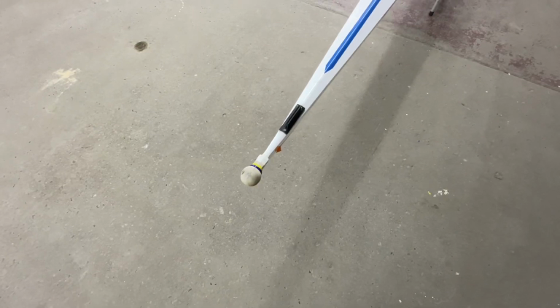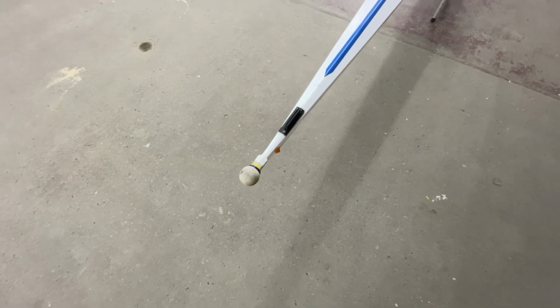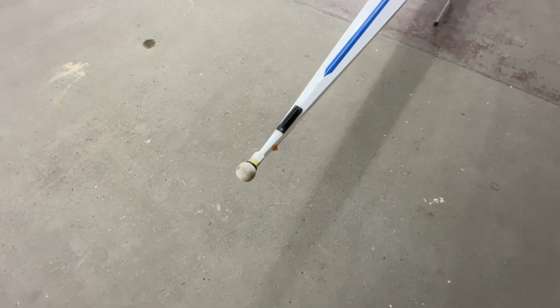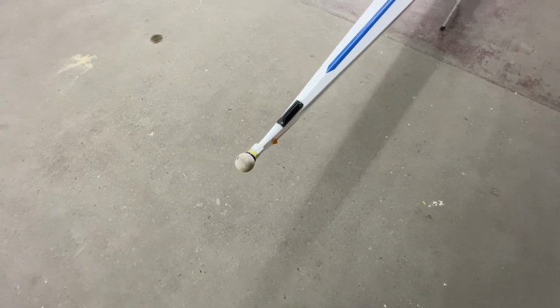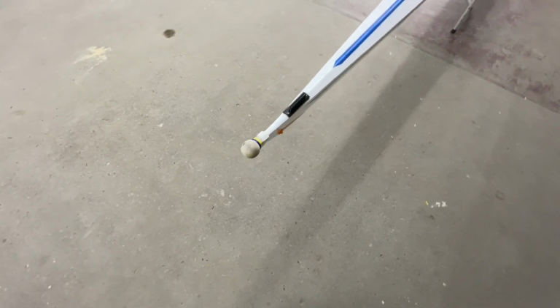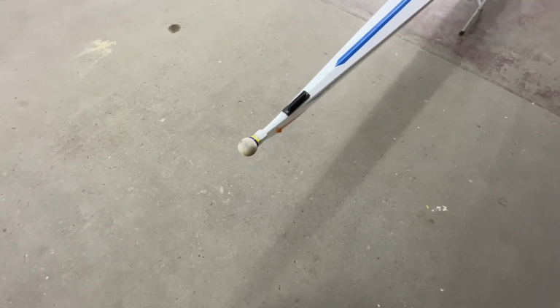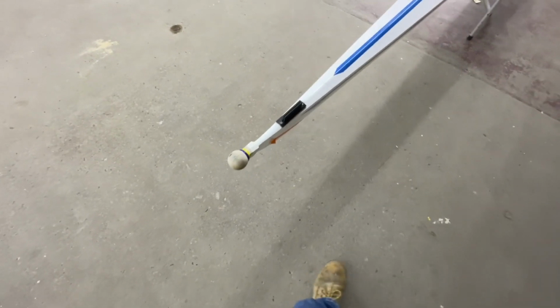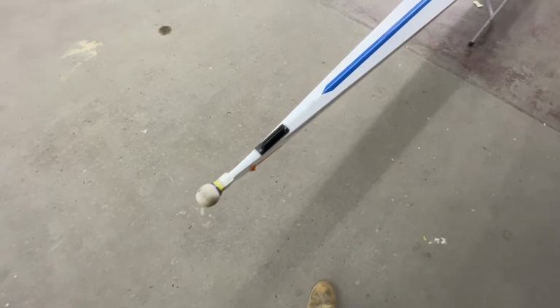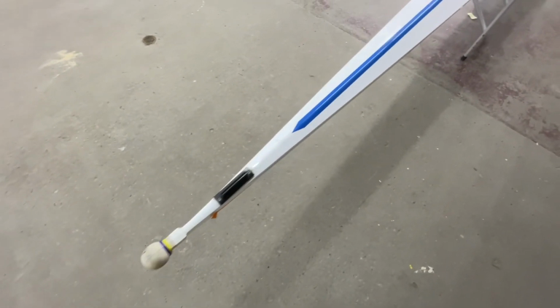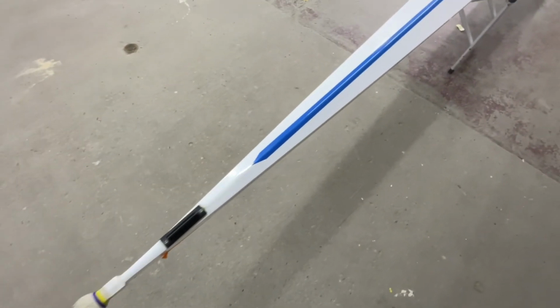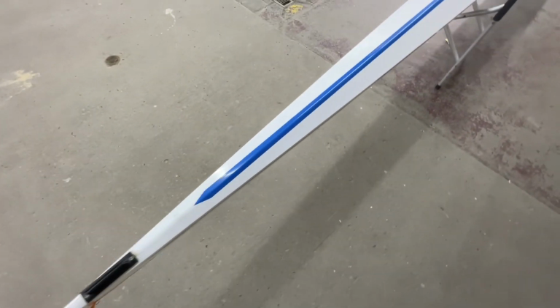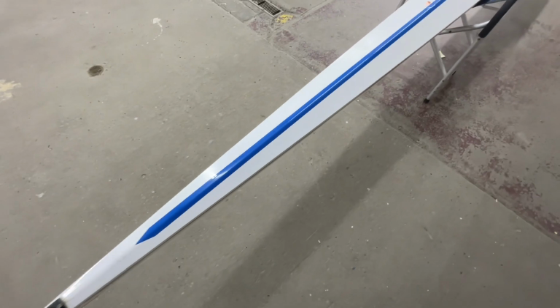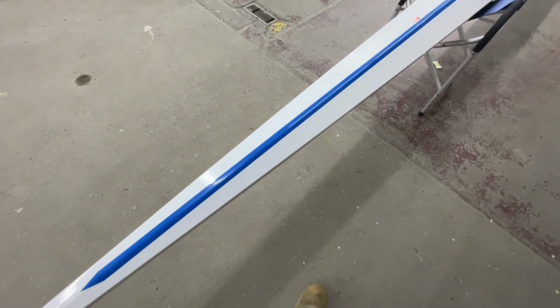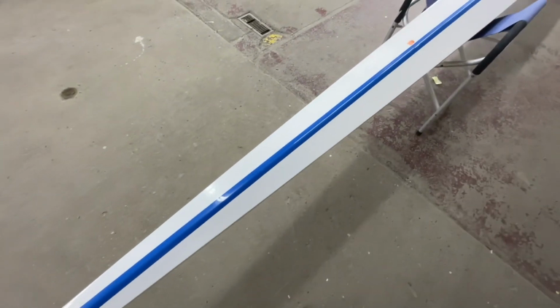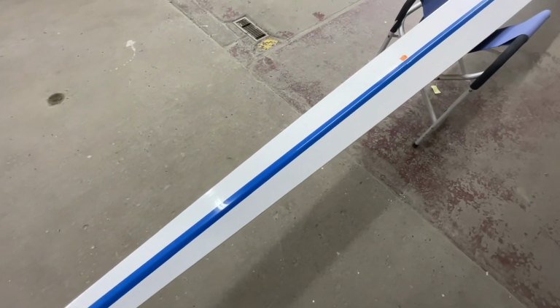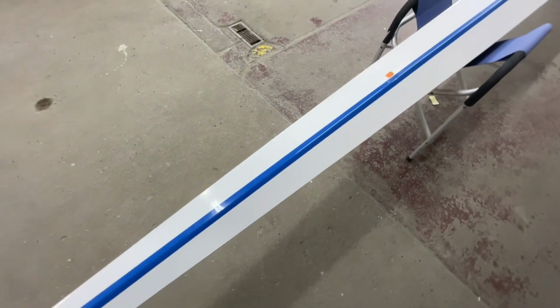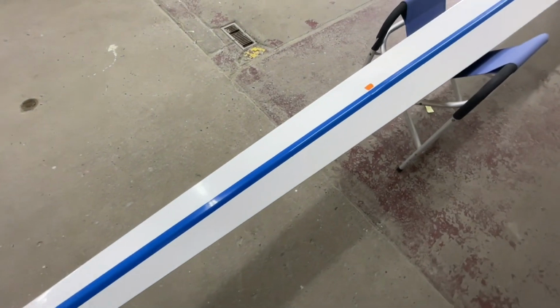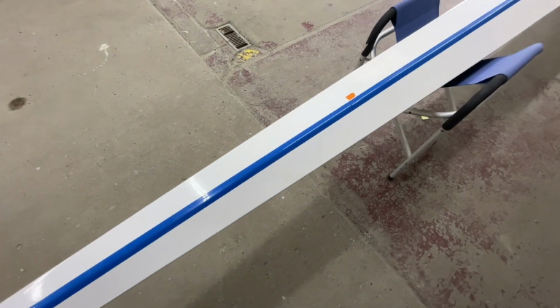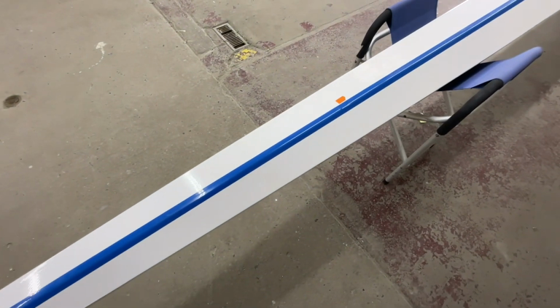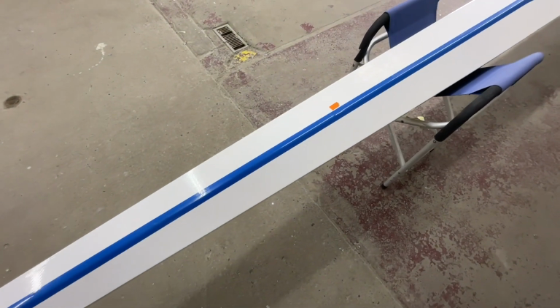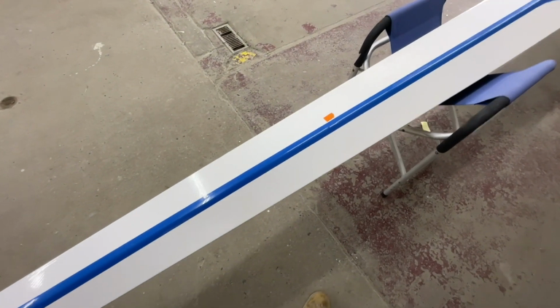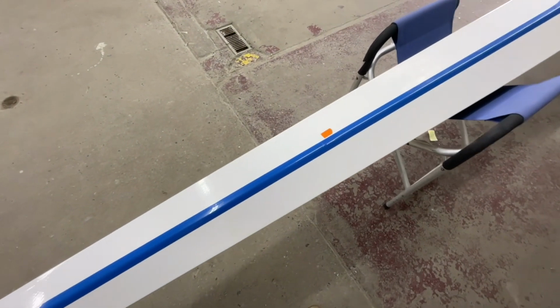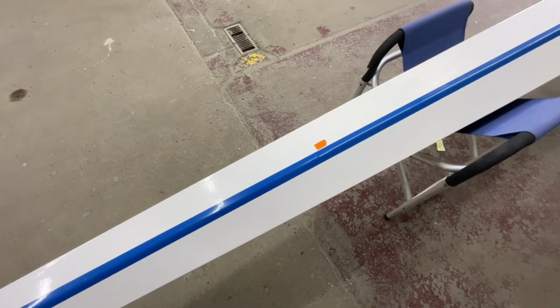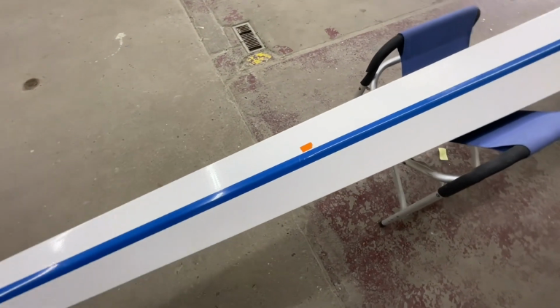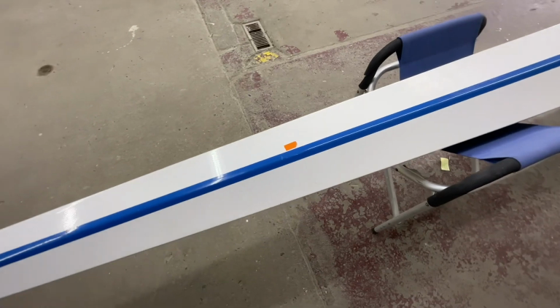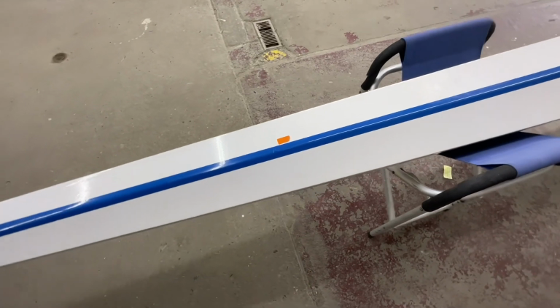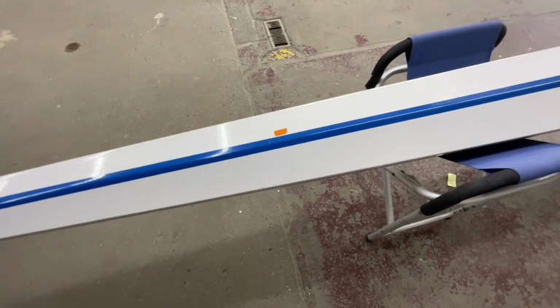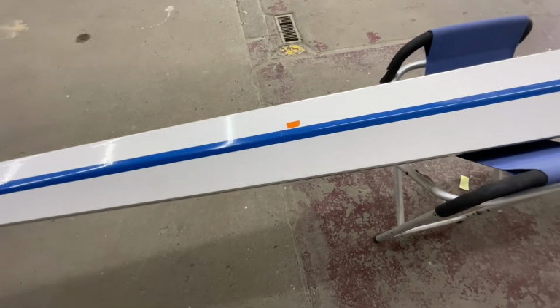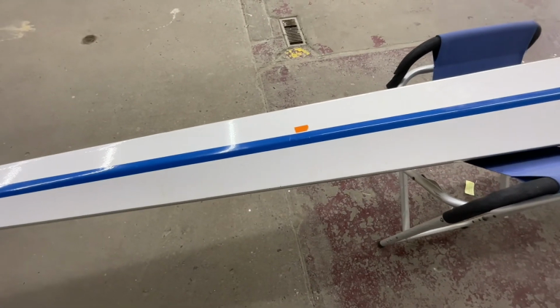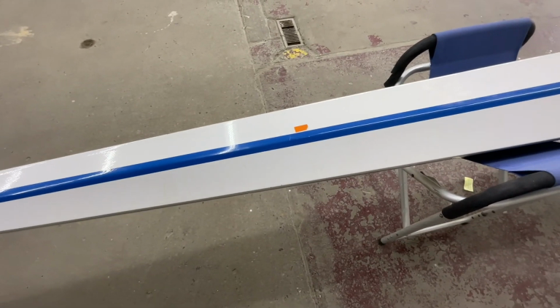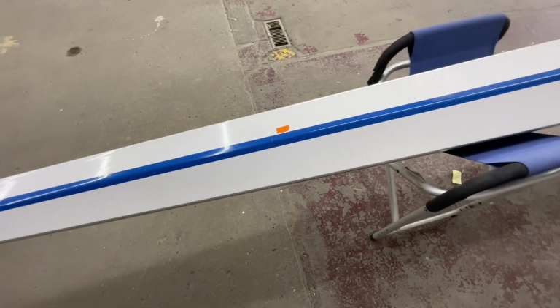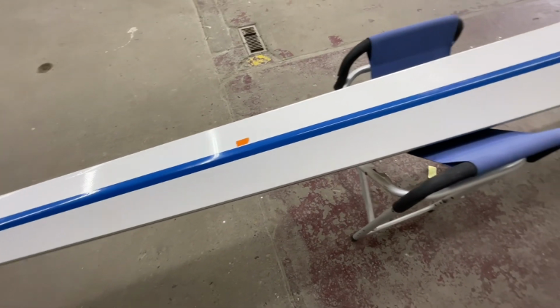Here we have a Philippe single that literally just came in the door, right over from Cooper River. There's a little crush spot there, no big deal.